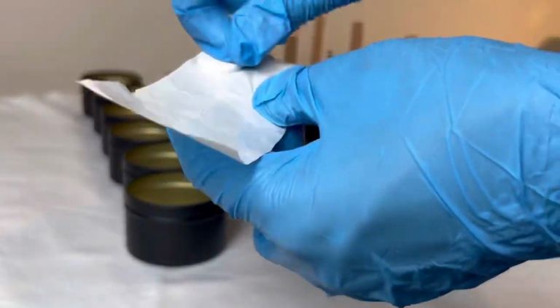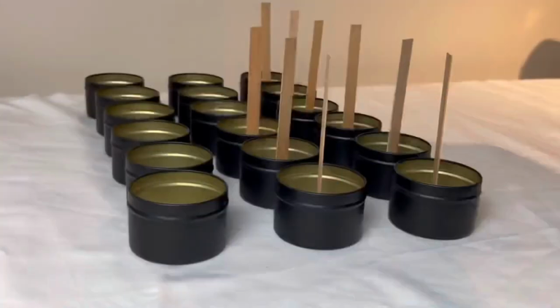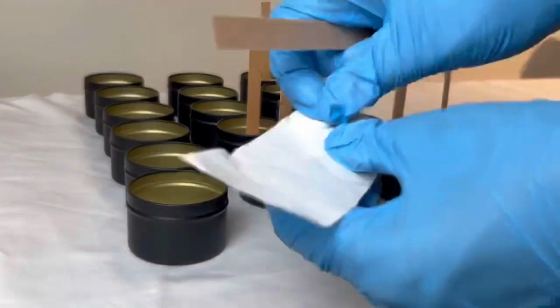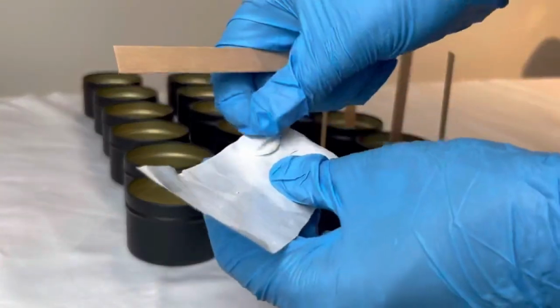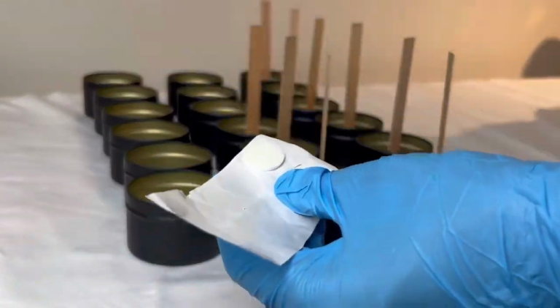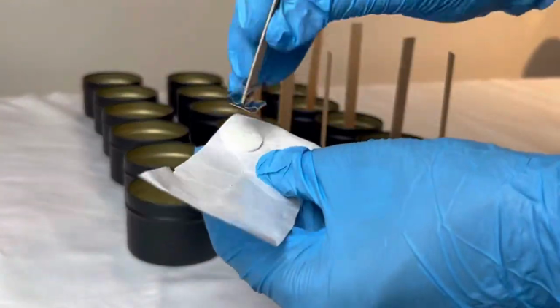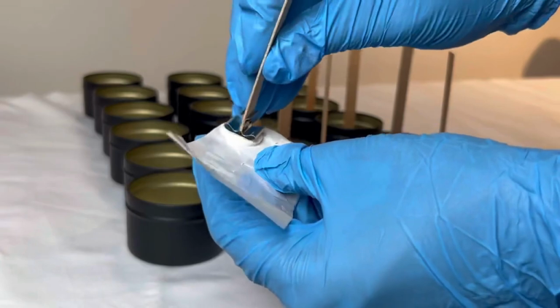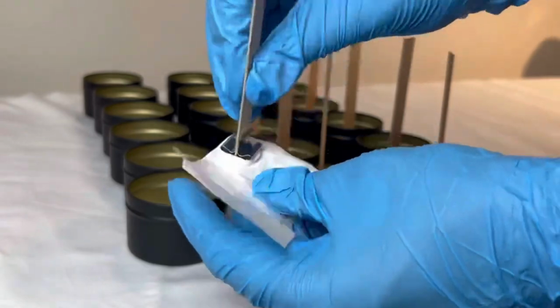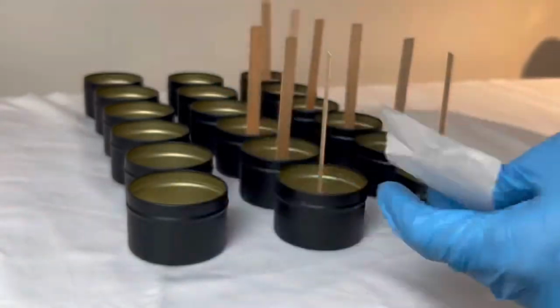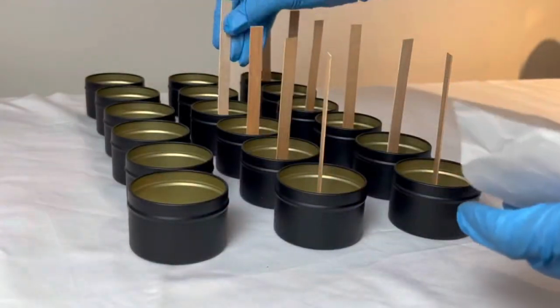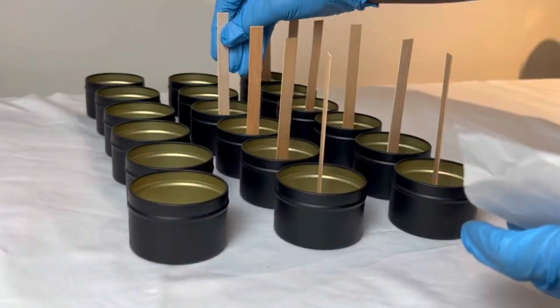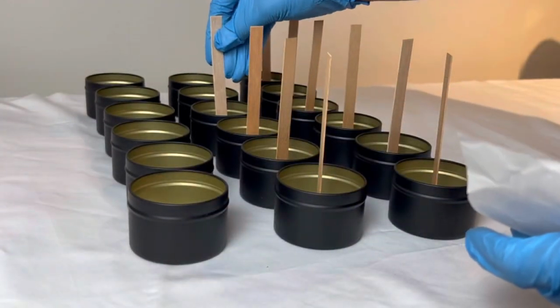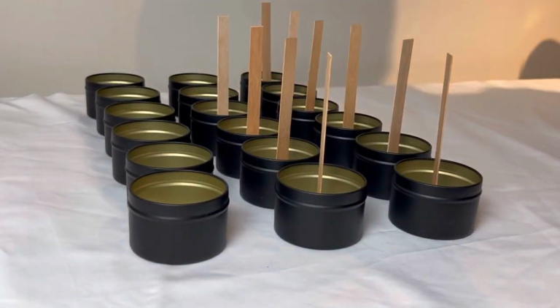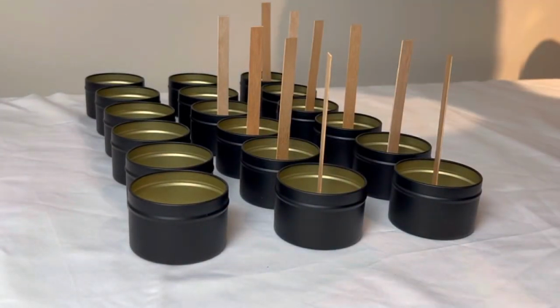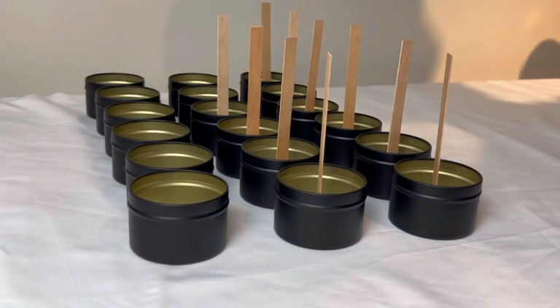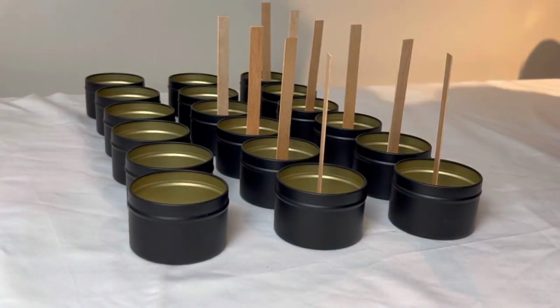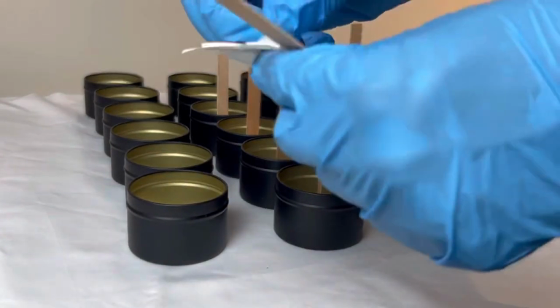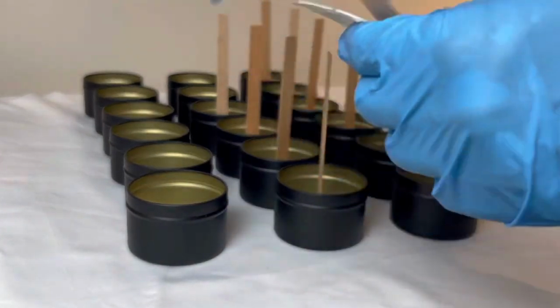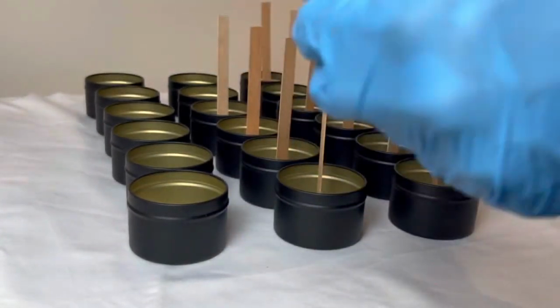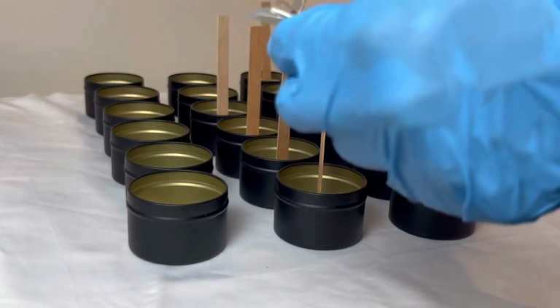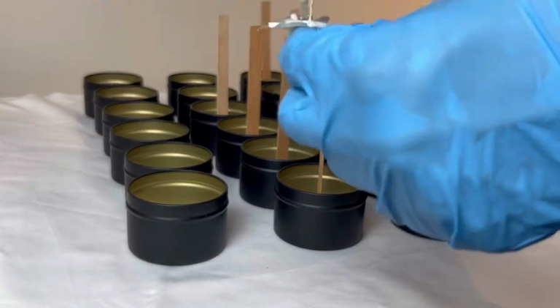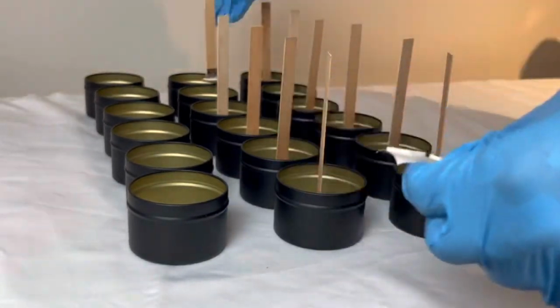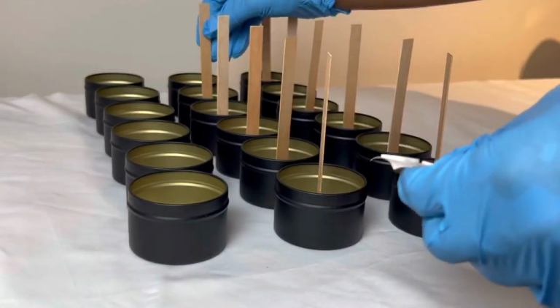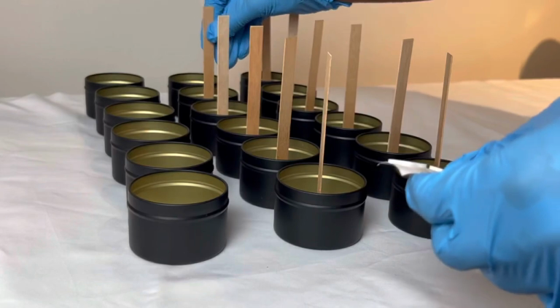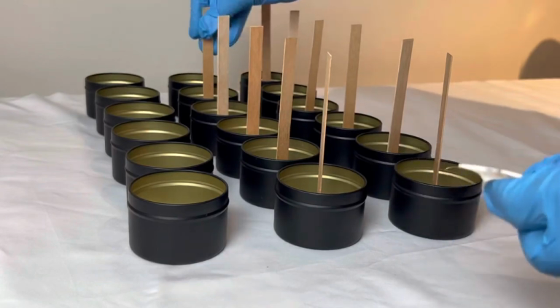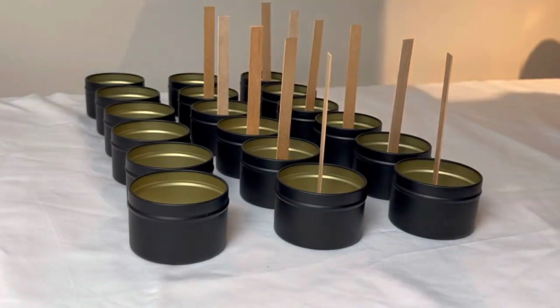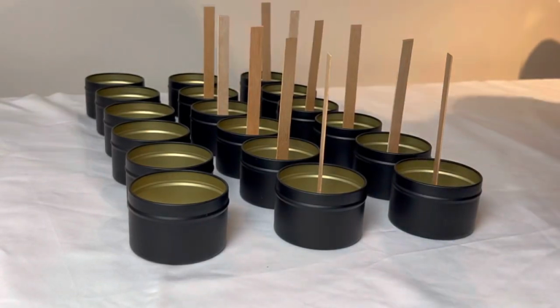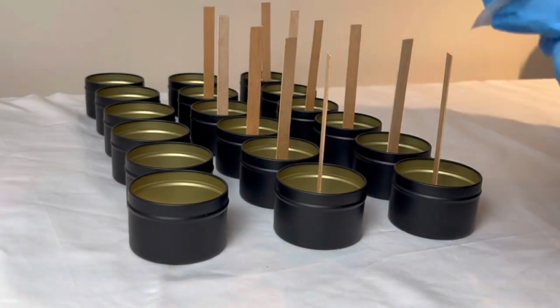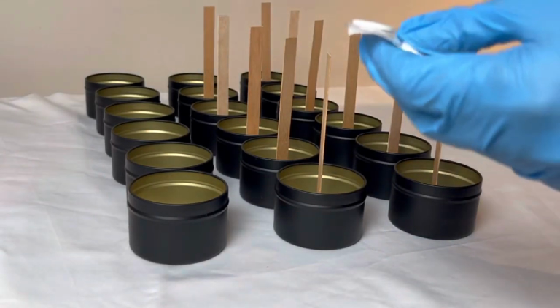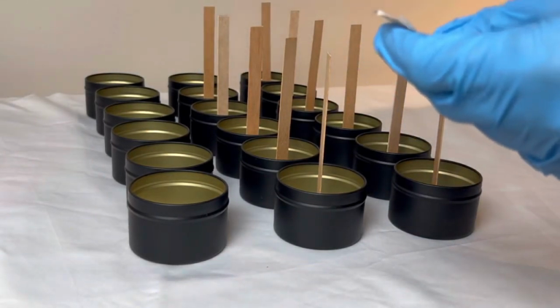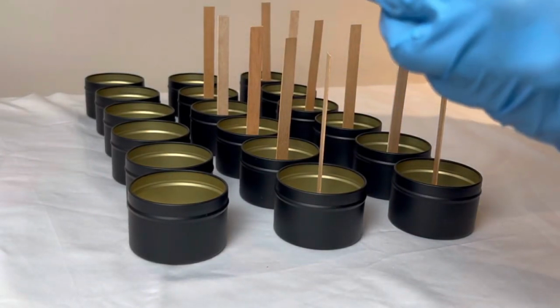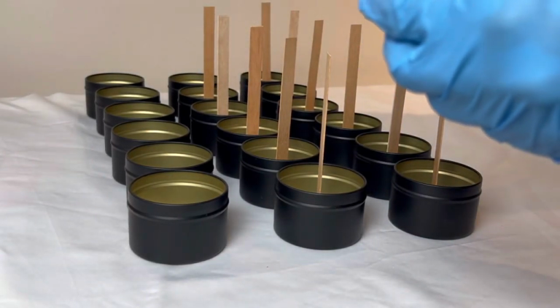Normally I do this prep while the wax is melting already, but for visual purposes I wanted to do all of the prep first with the tins and then melt the wax.